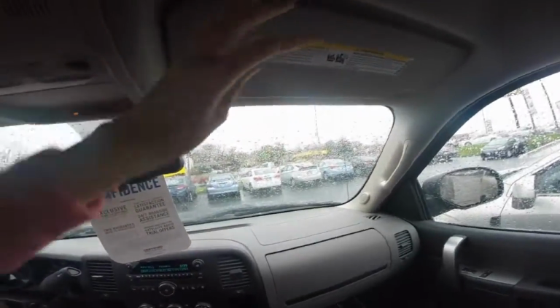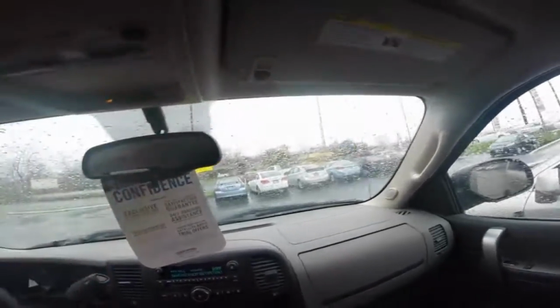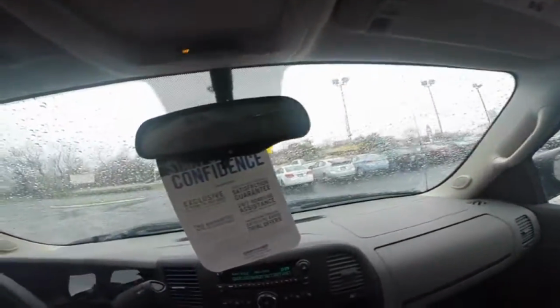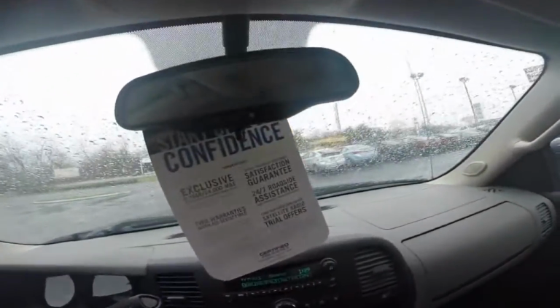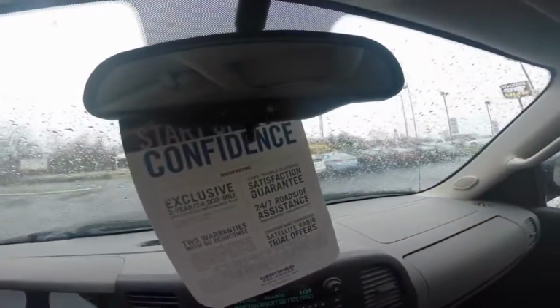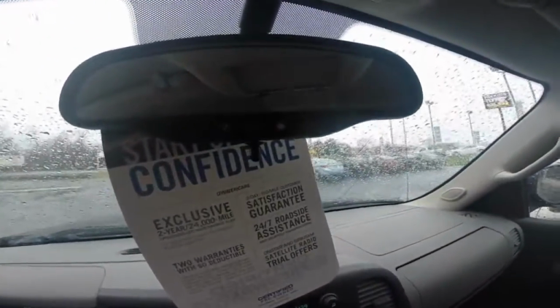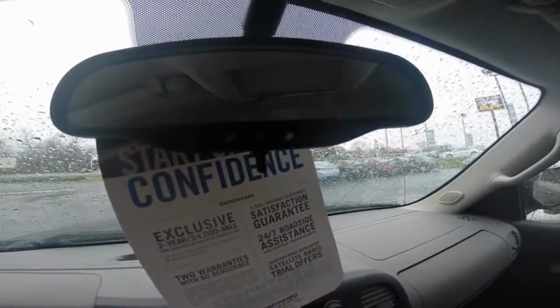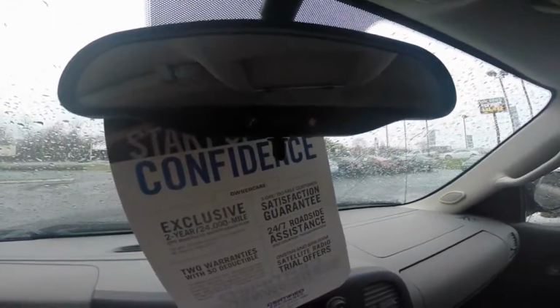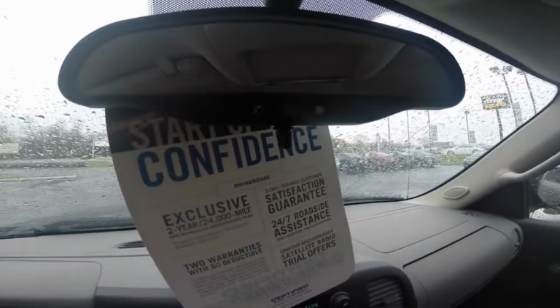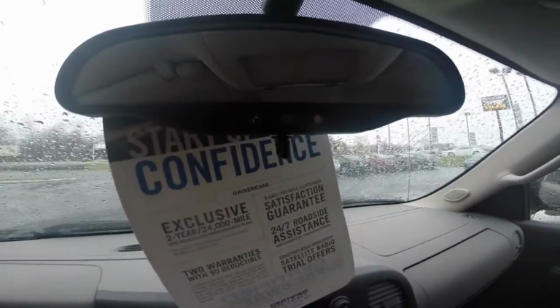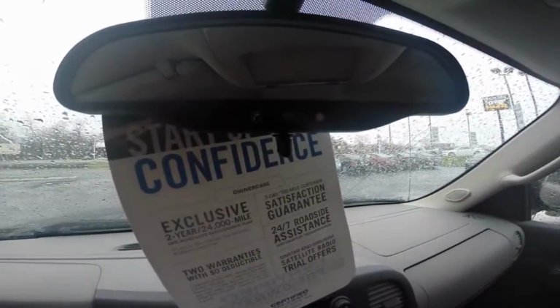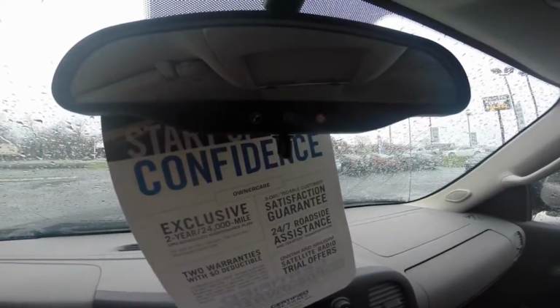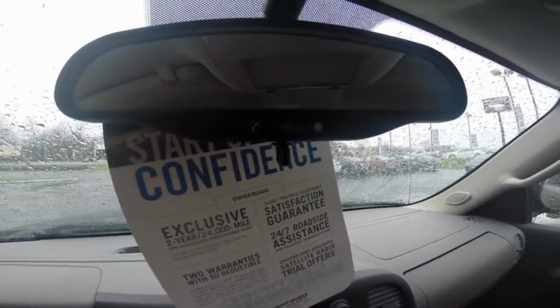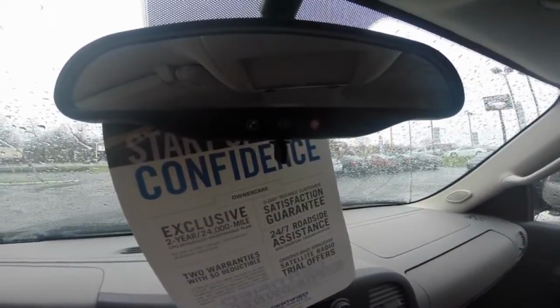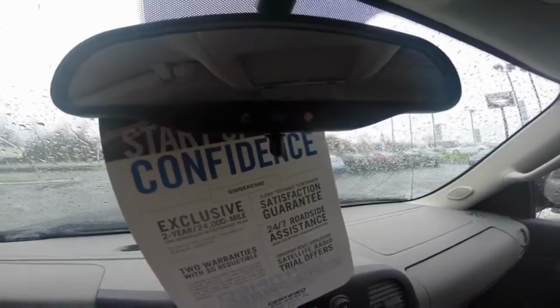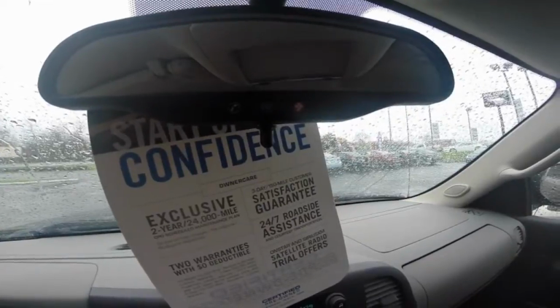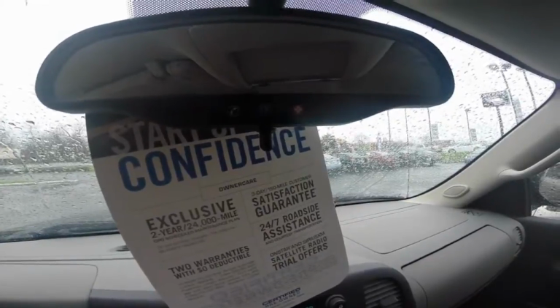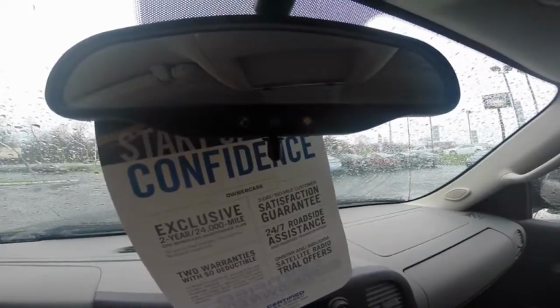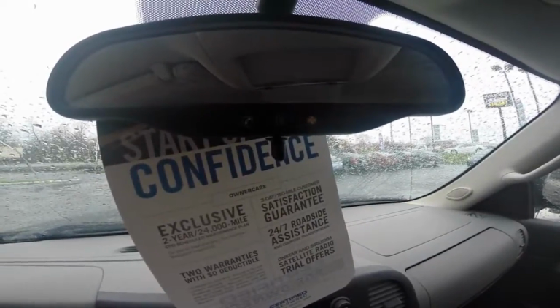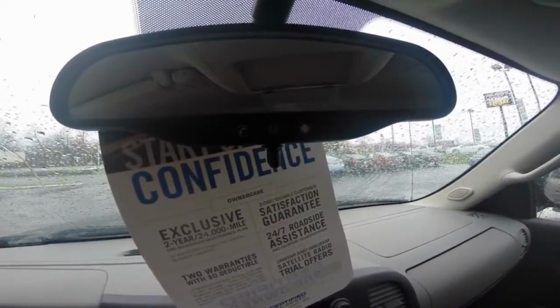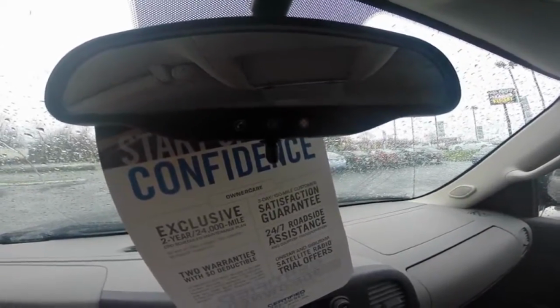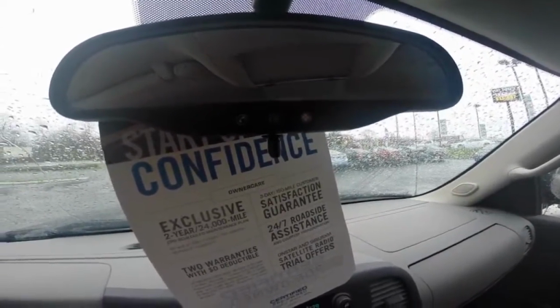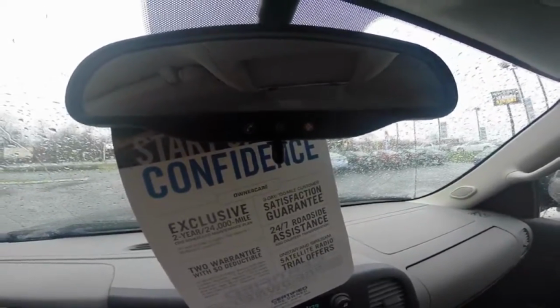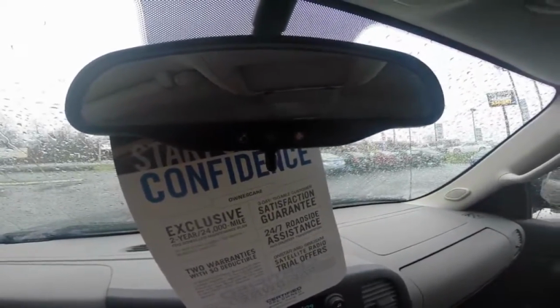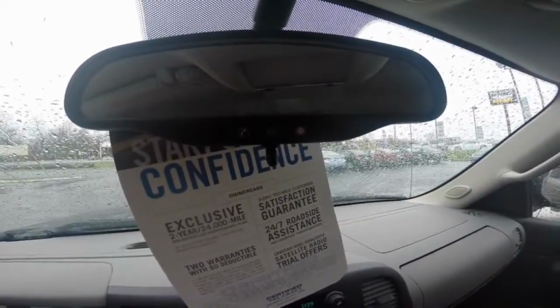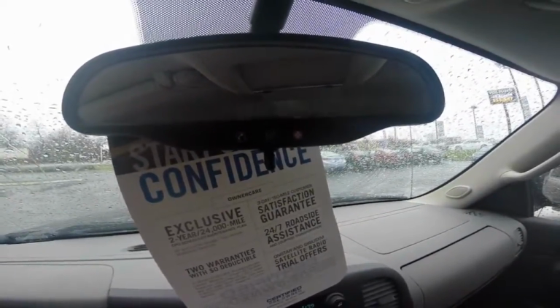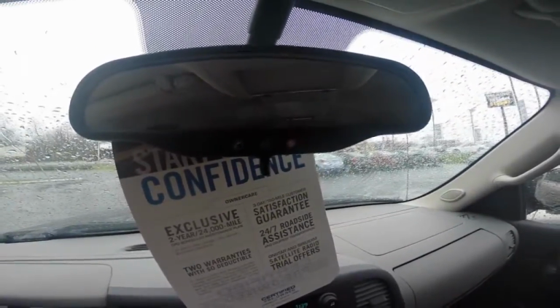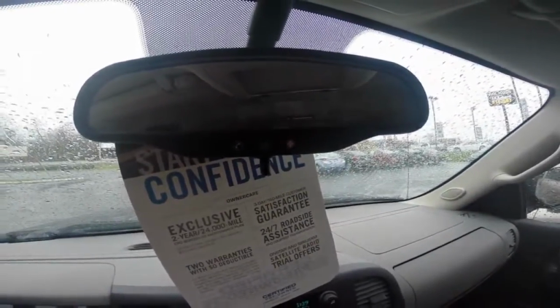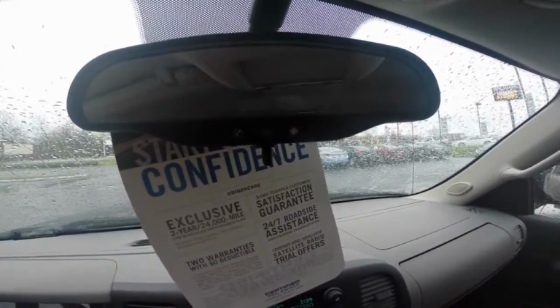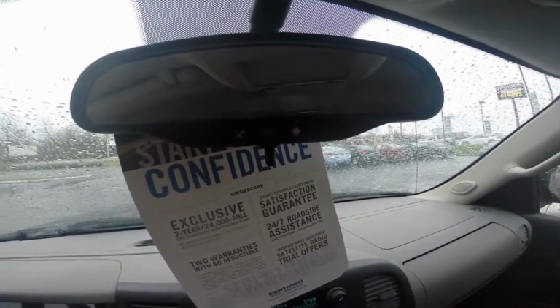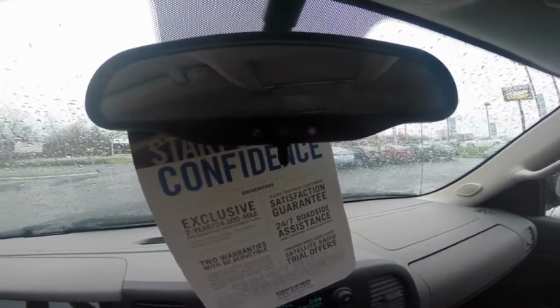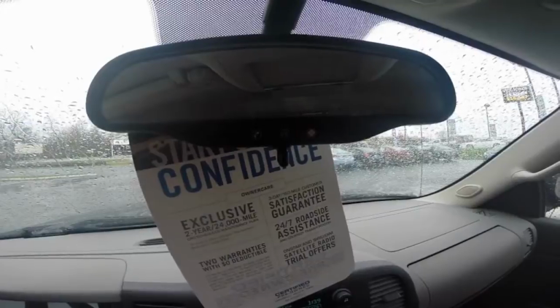This vehicle has the capability for OnStar services. Ask your salesperson how to activate these services upon purchase.